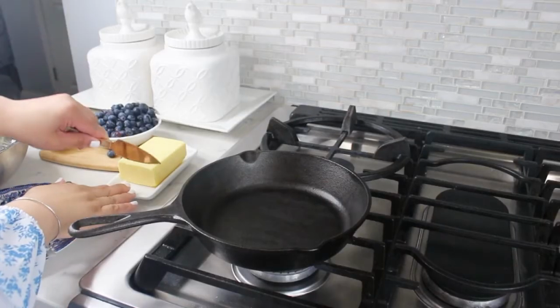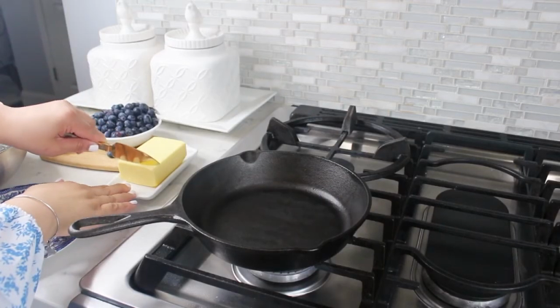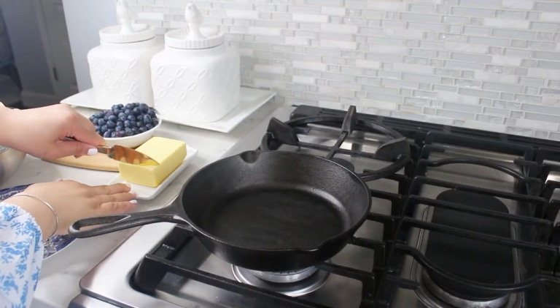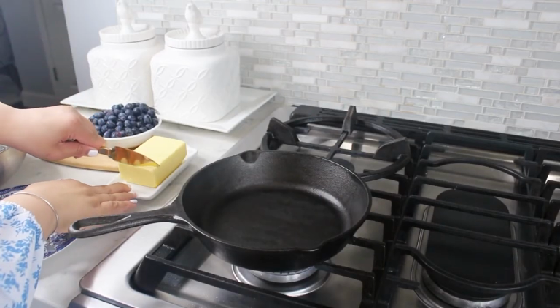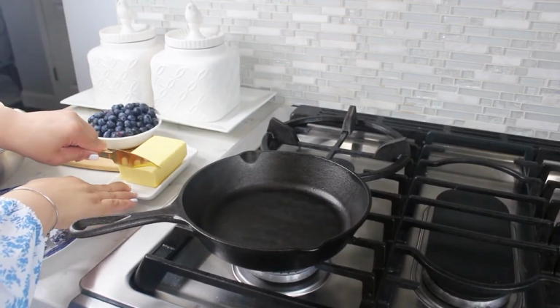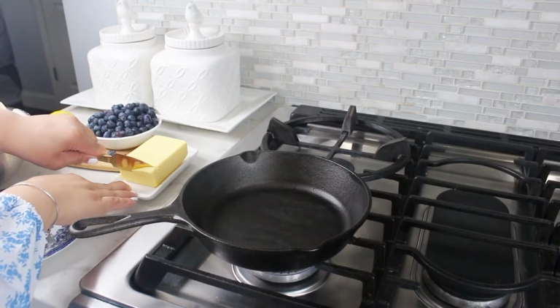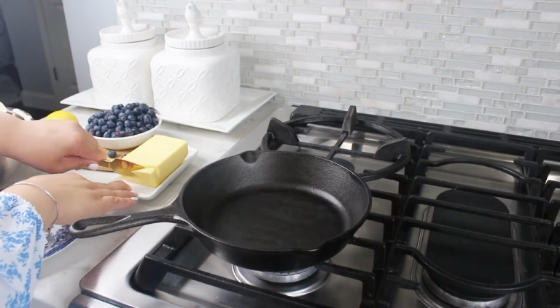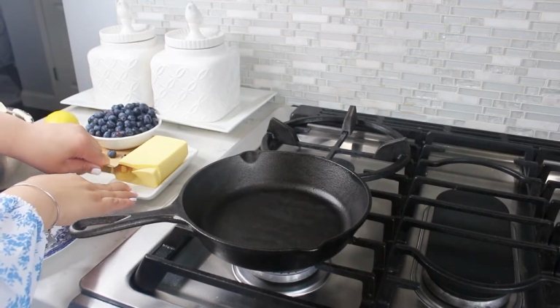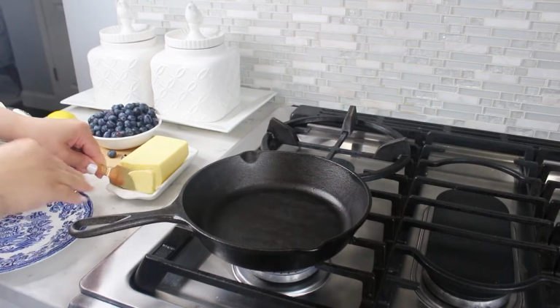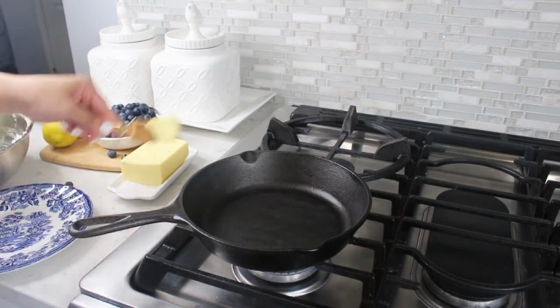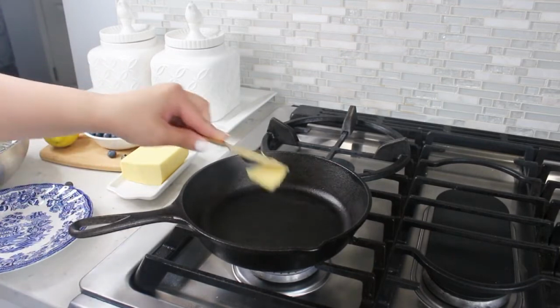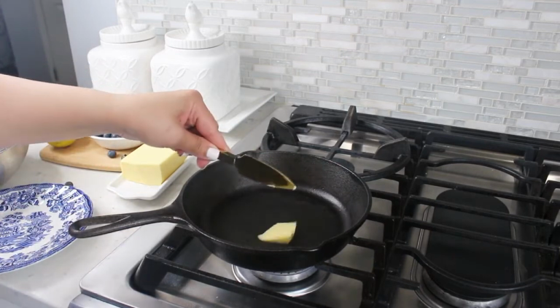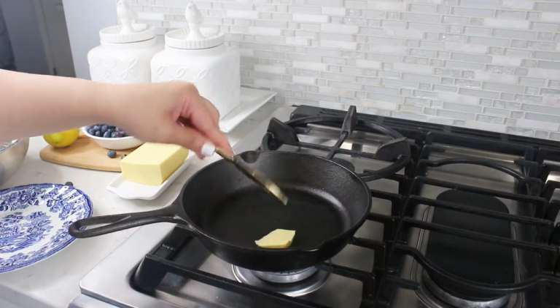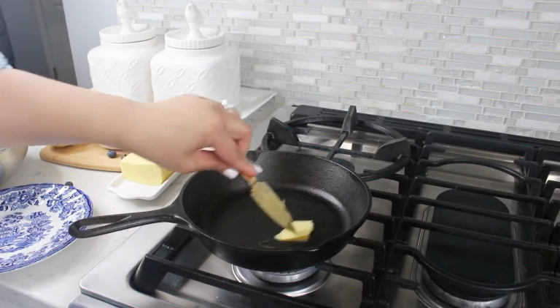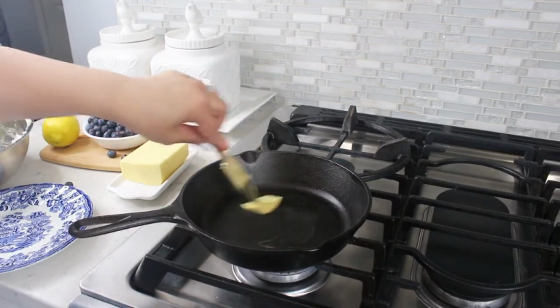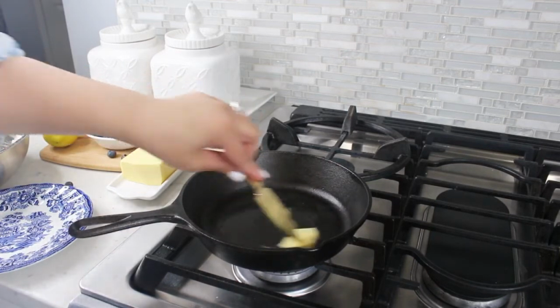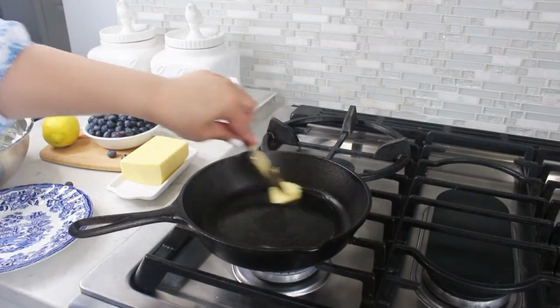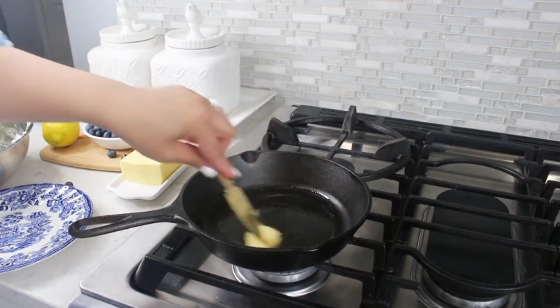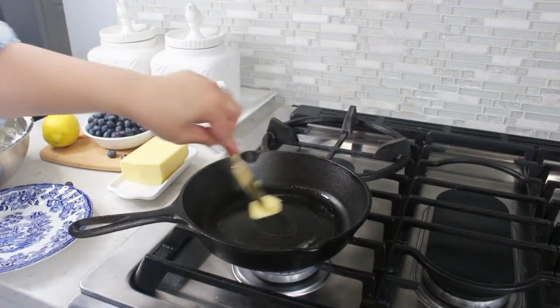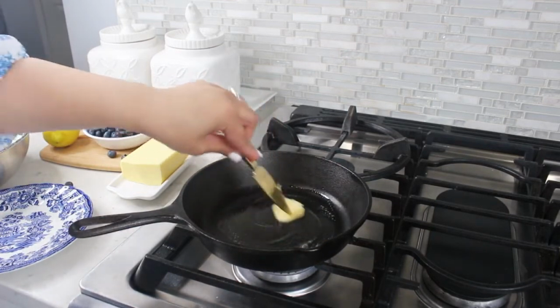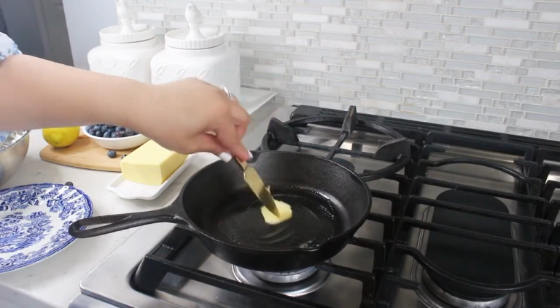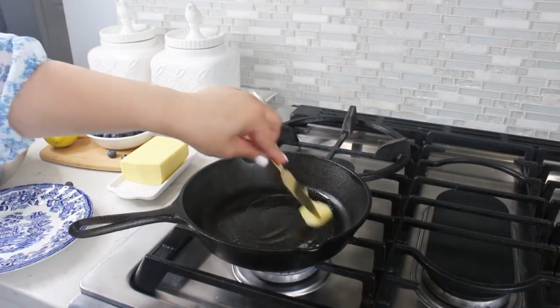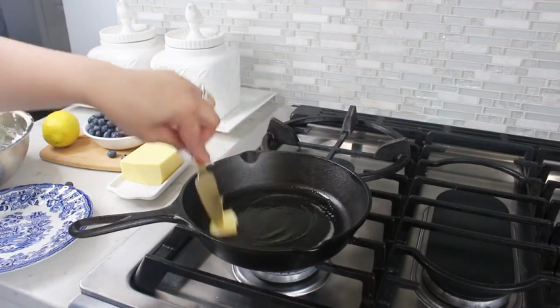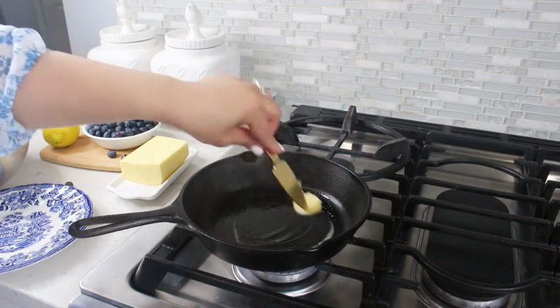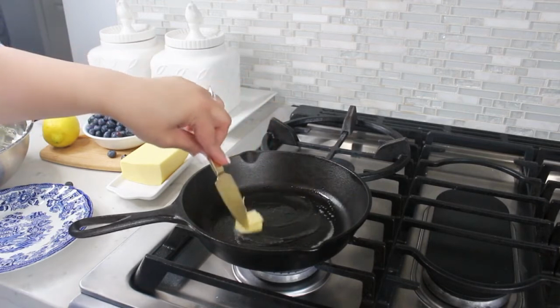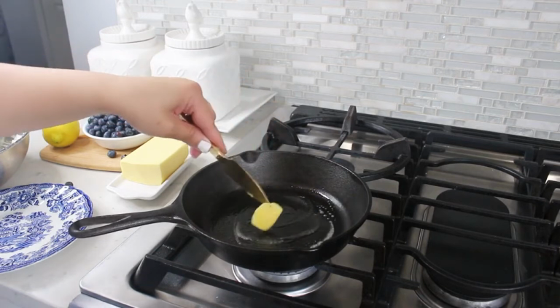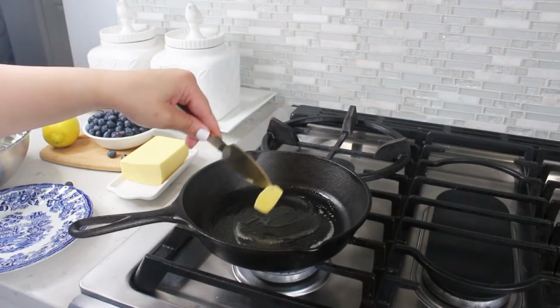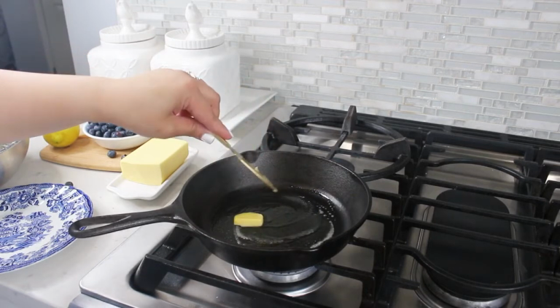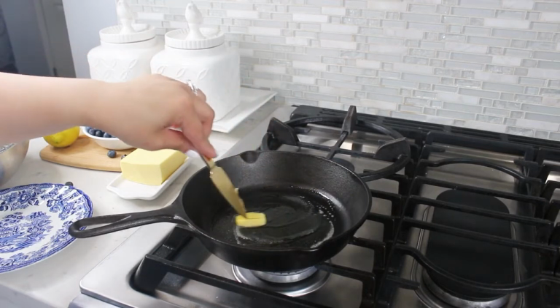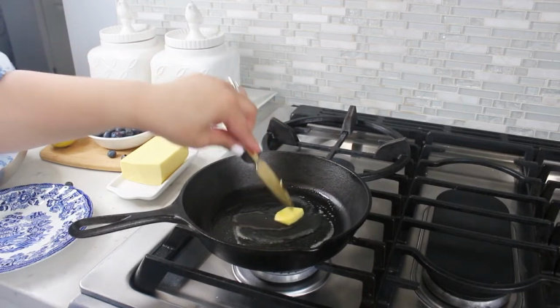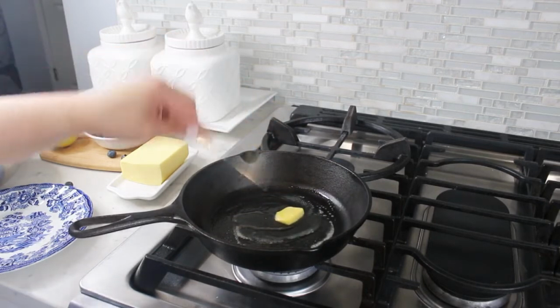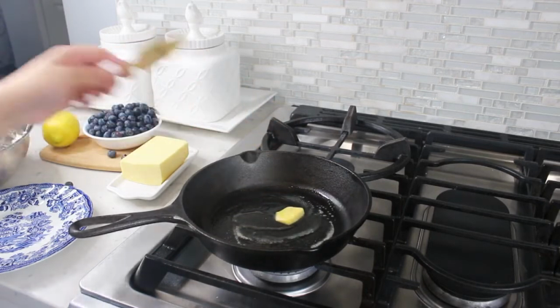While our potato bowls are cooking, lightly grease your skillet with butter — about a quarter cup of butter. Use an ice cream scoop so that all the pancakes are the same size.